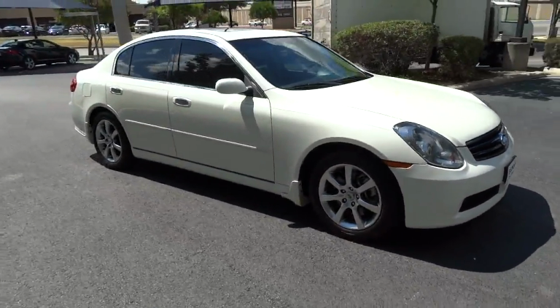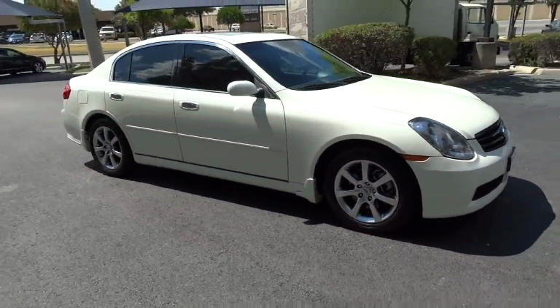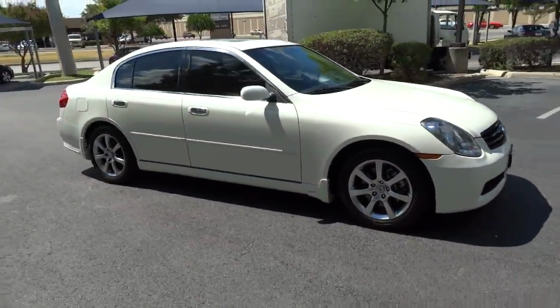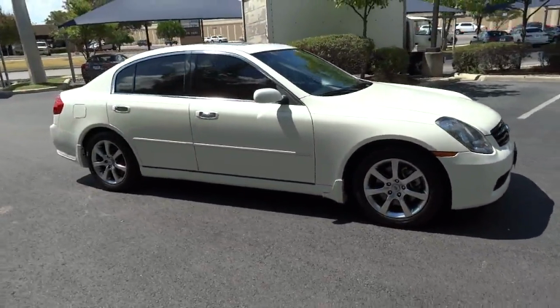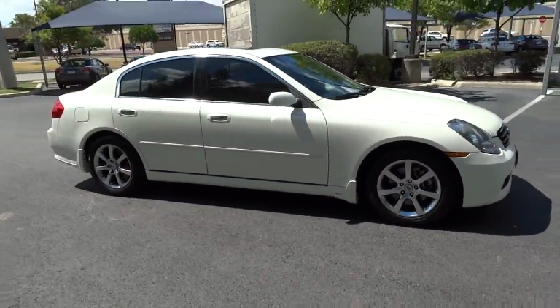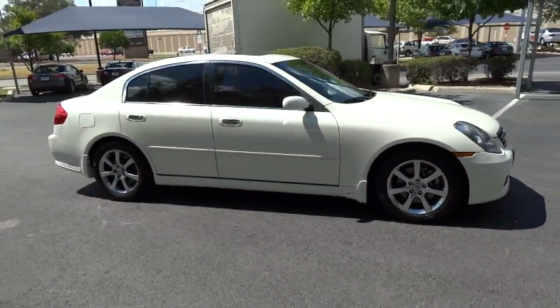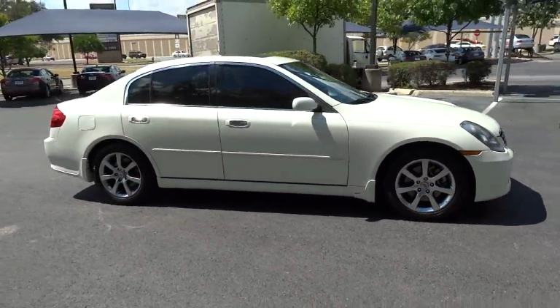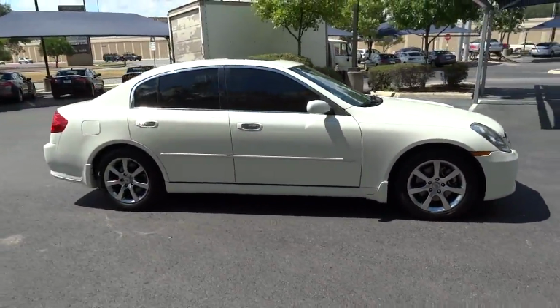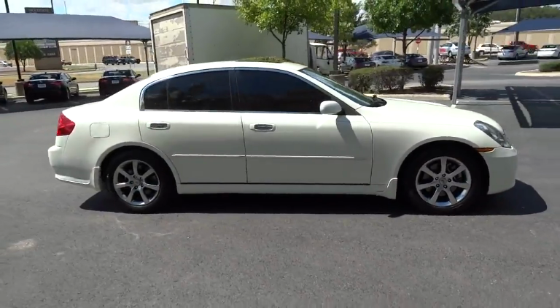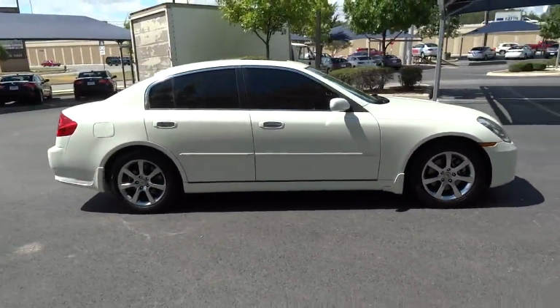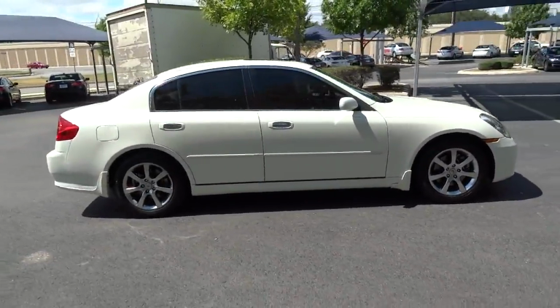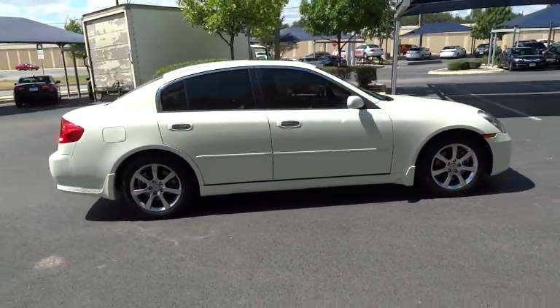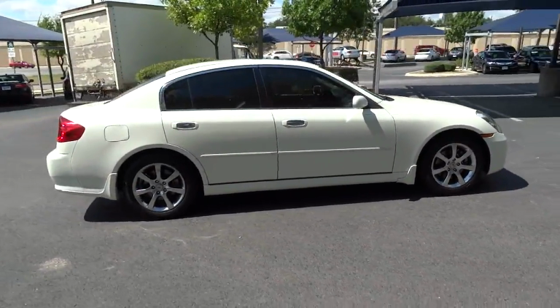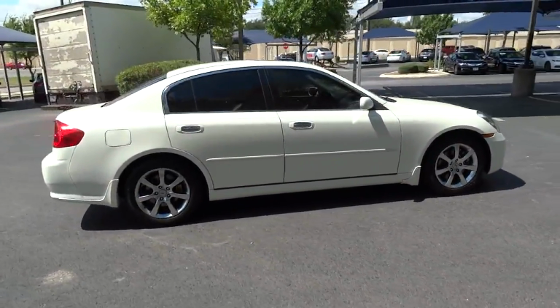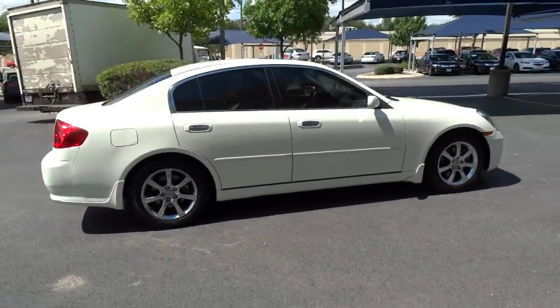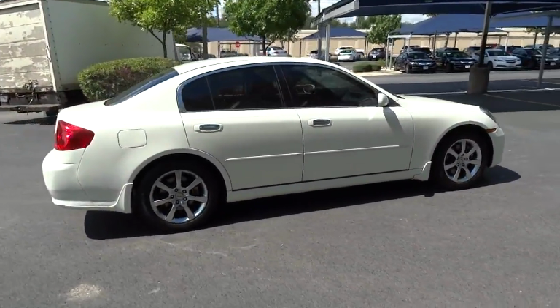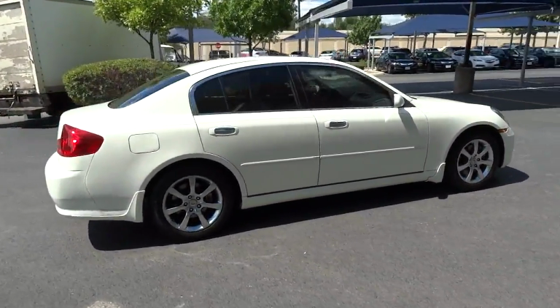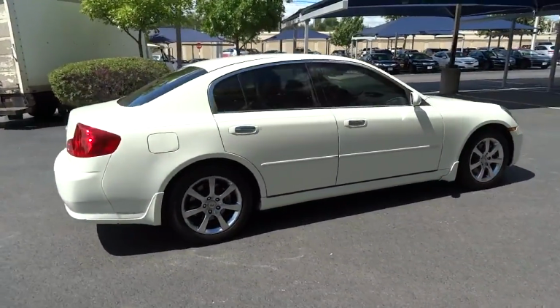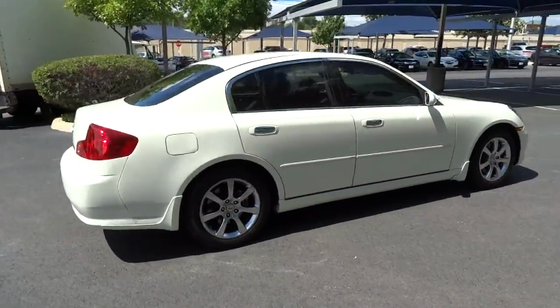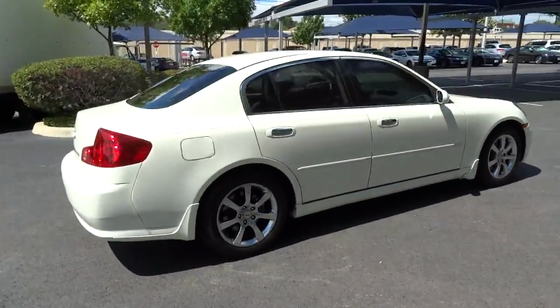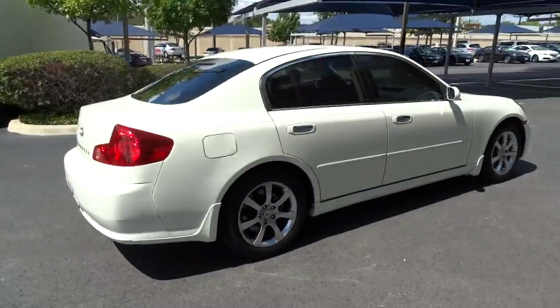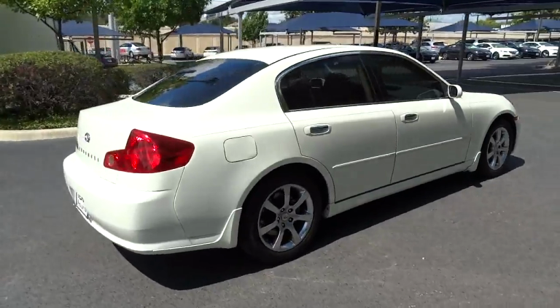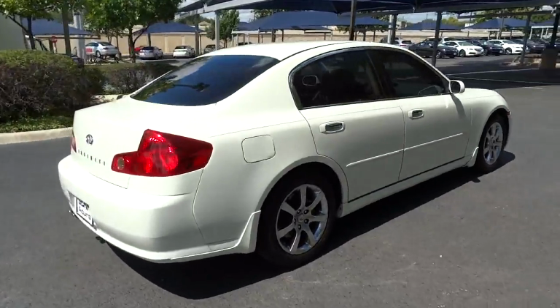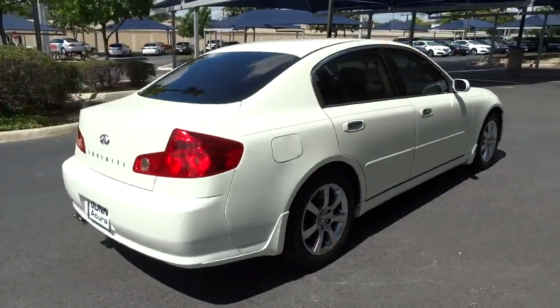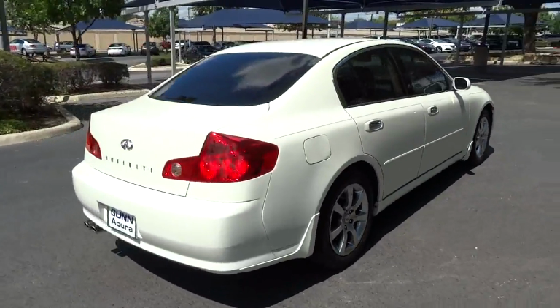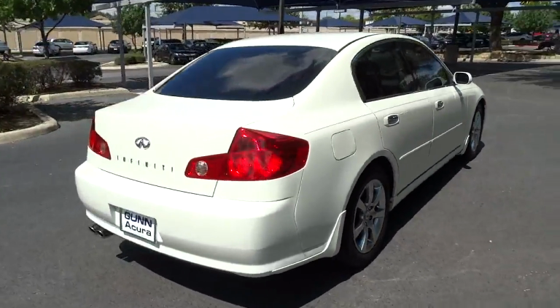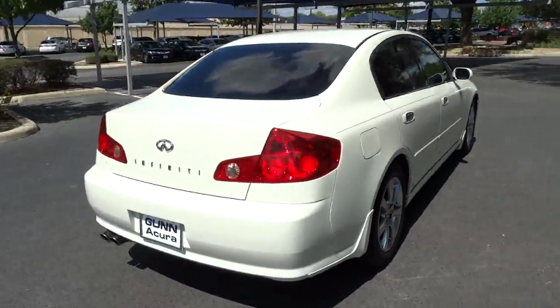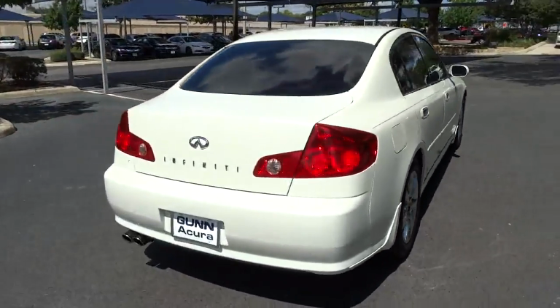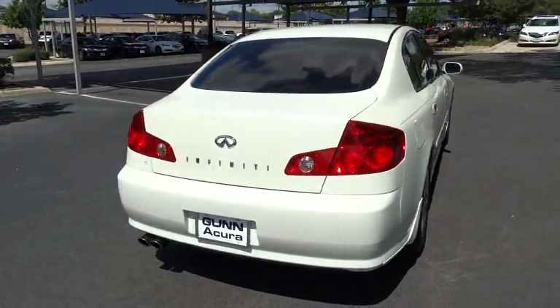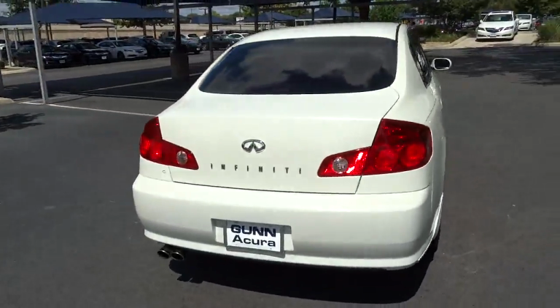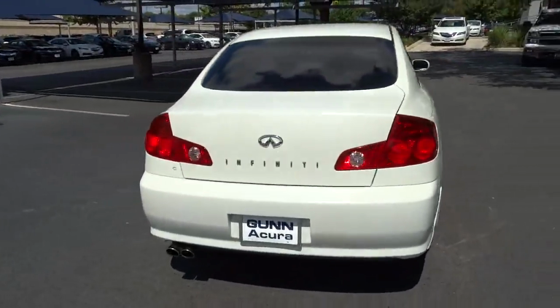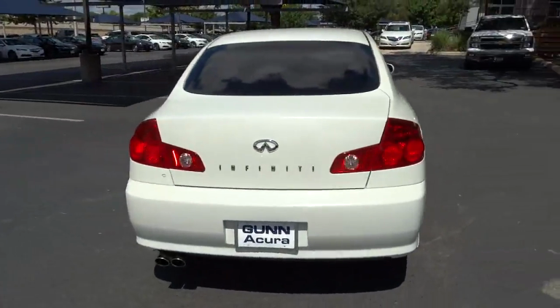Rear-wheel drive offers handling response that front-wheel drive can't usually match, and is priced below $15,000. This vehicle has less than 75,000 miles. Here are some of this vehicle's great options.